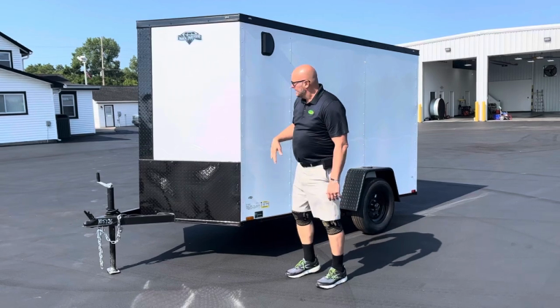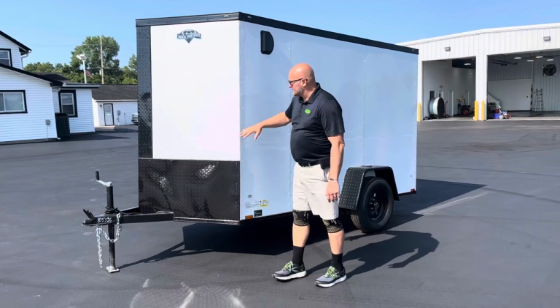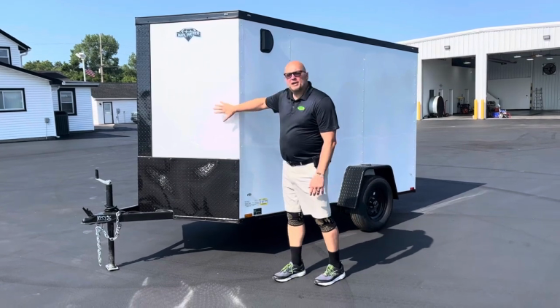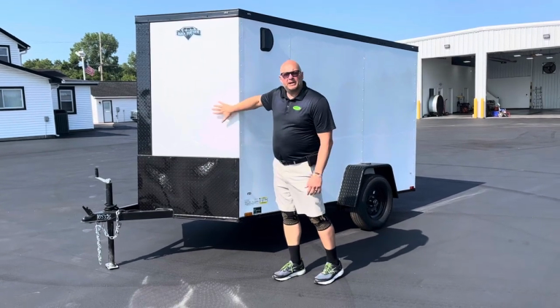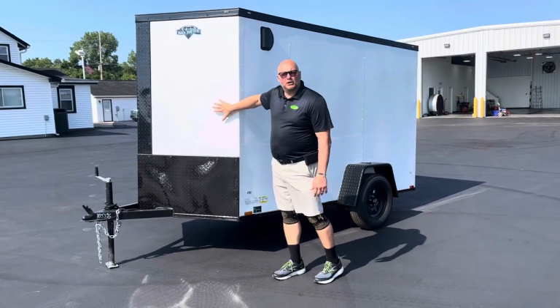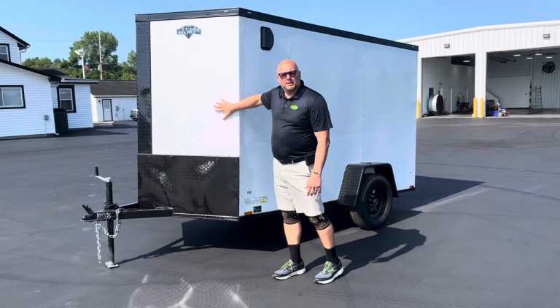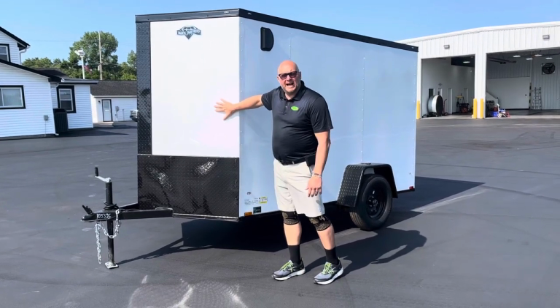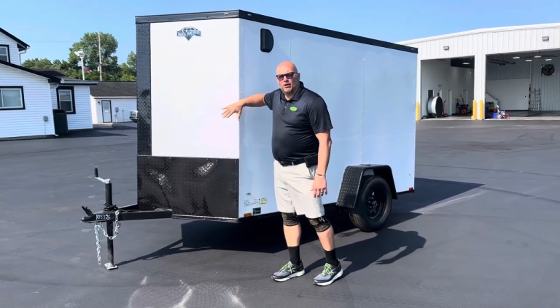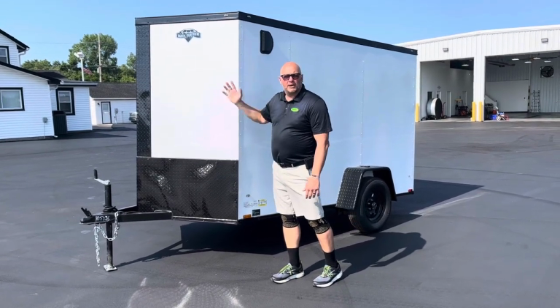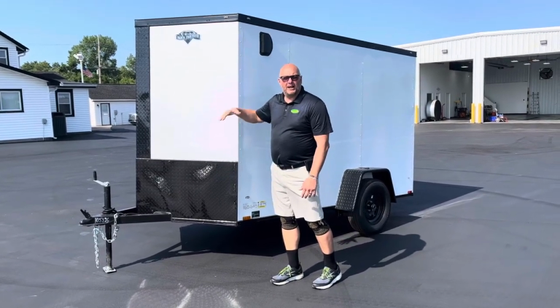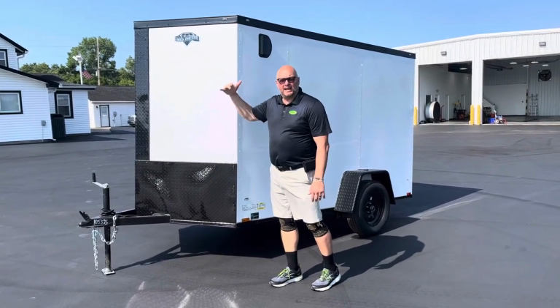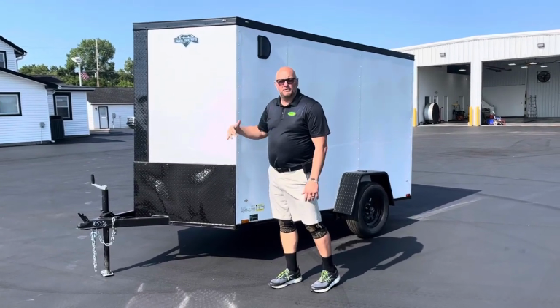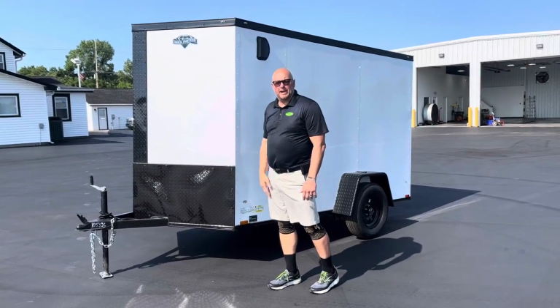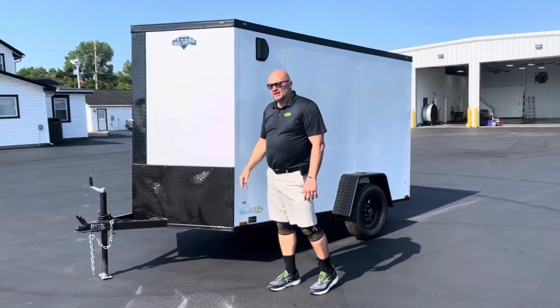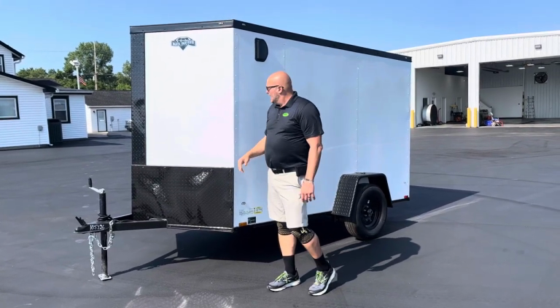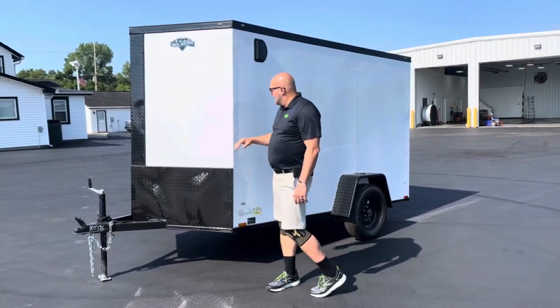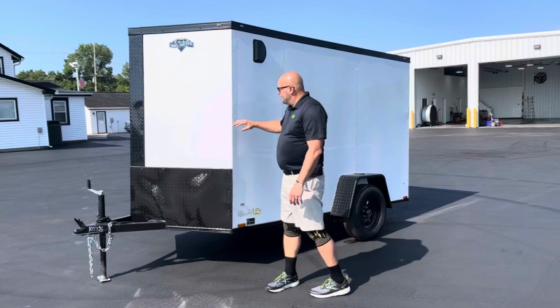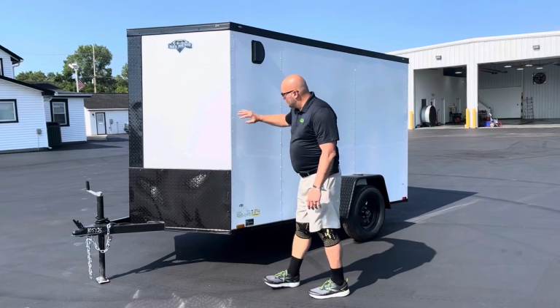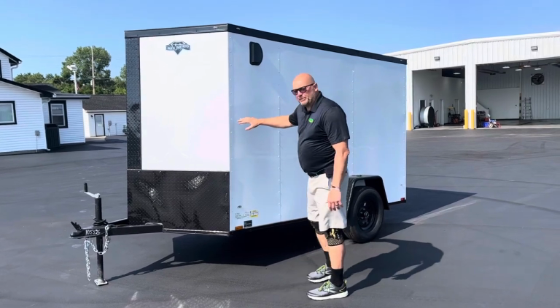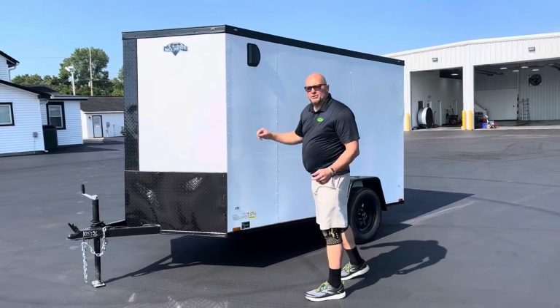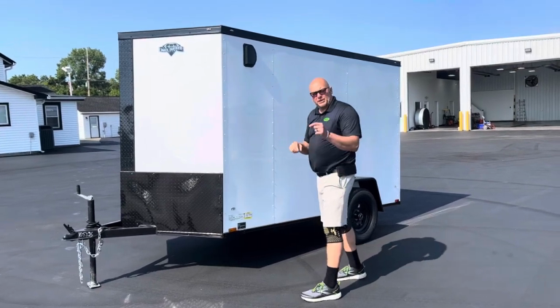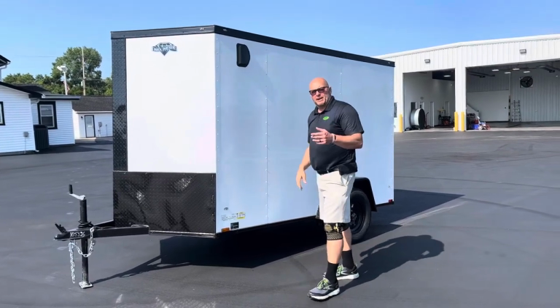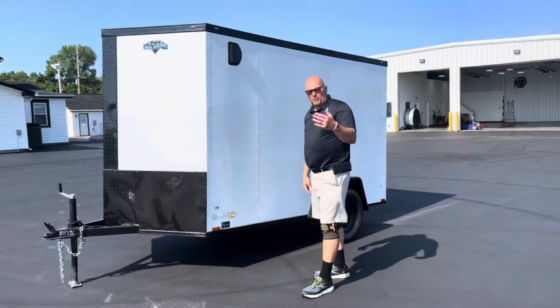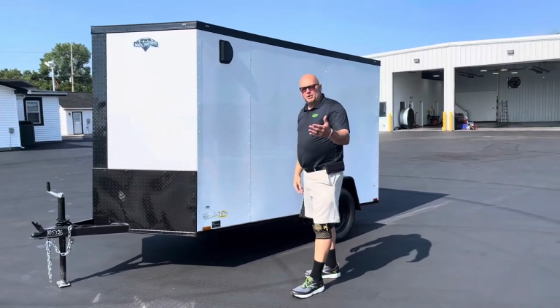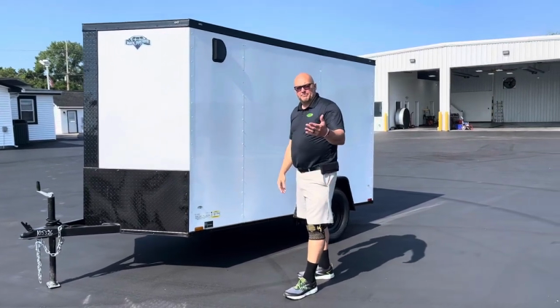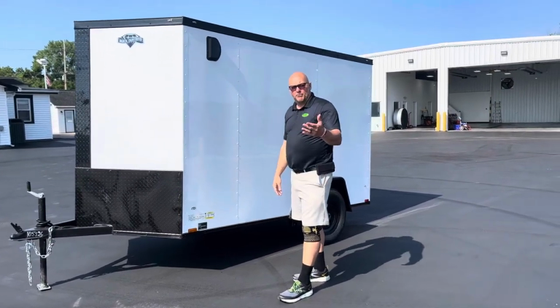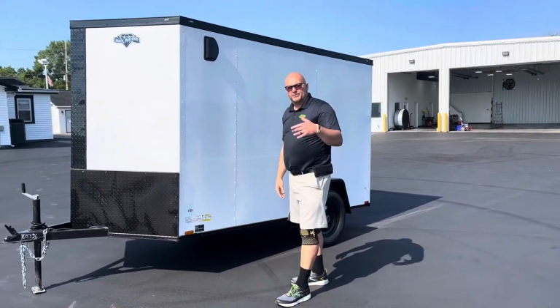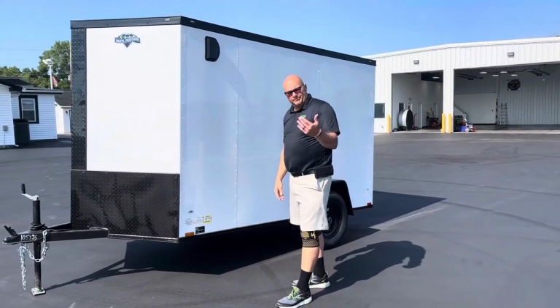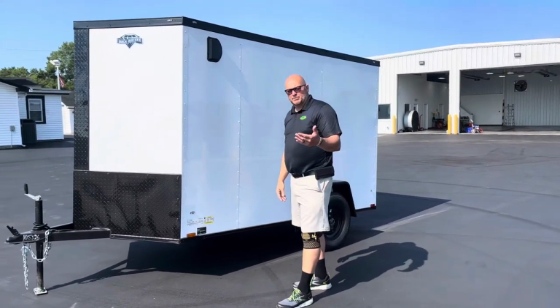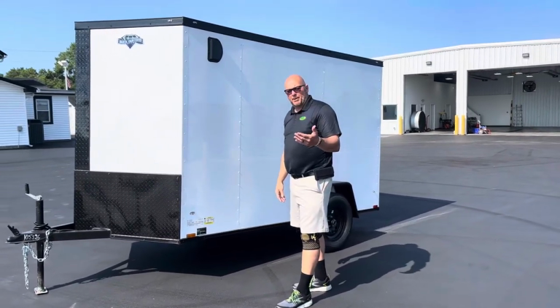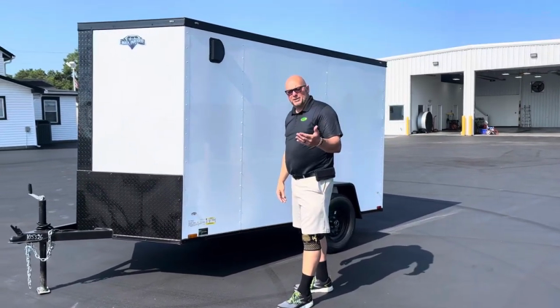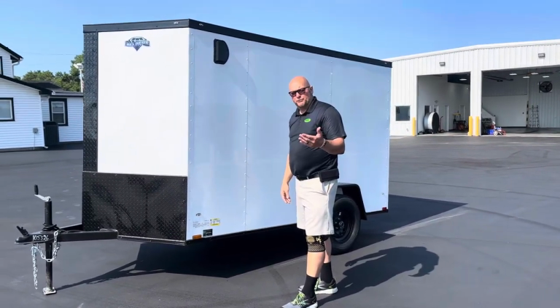It's 0.30 aluminum siding all the way around and on the rooftop. 0.30 is a thicker metal than what most of them come with — most of them are a 0.24.